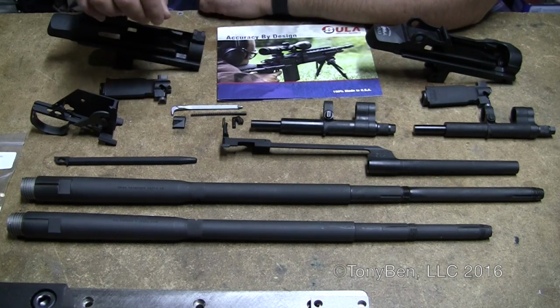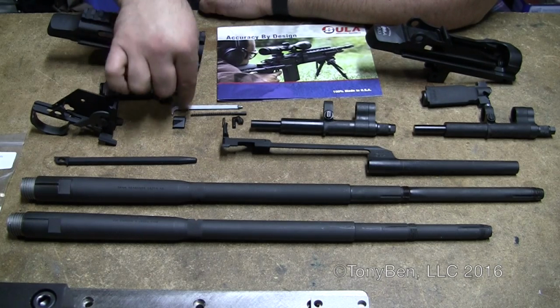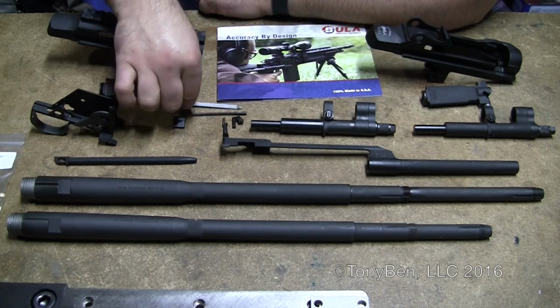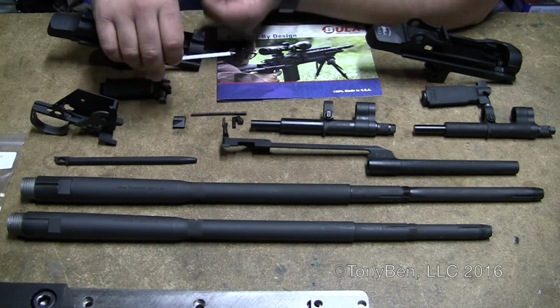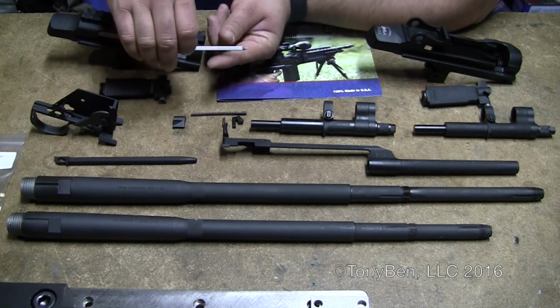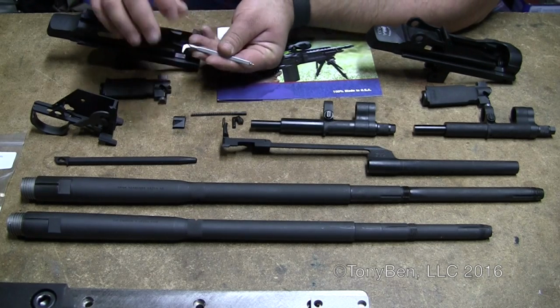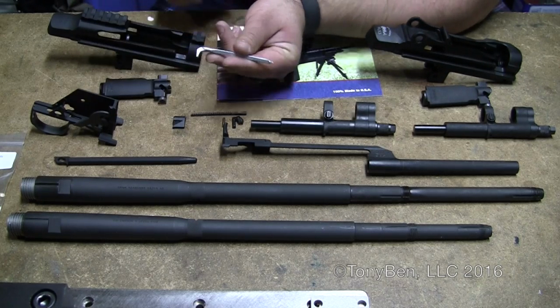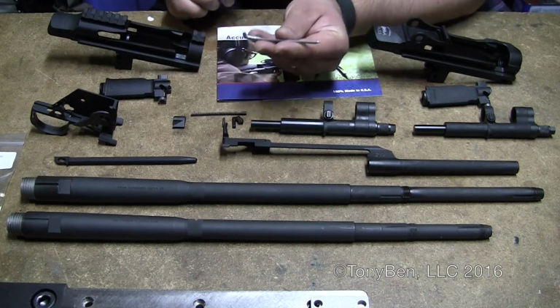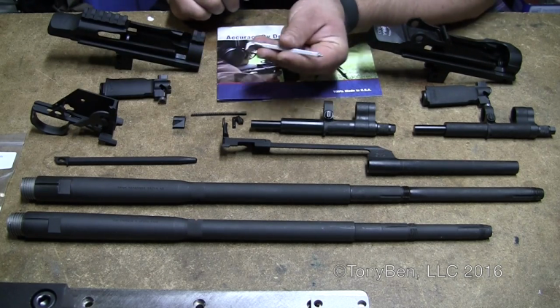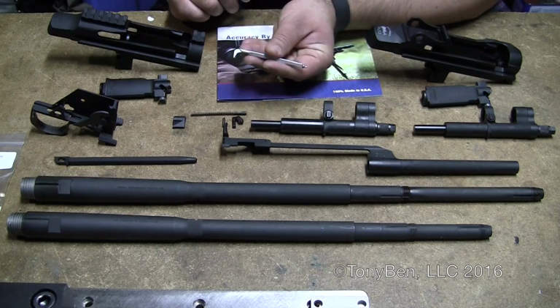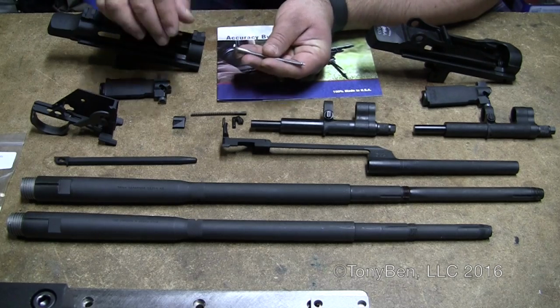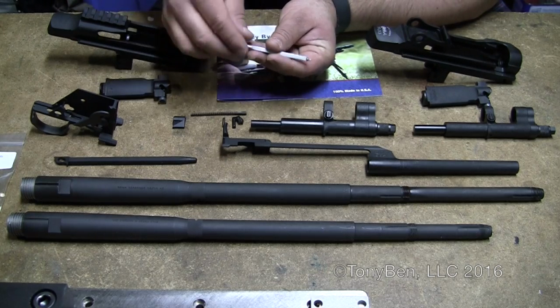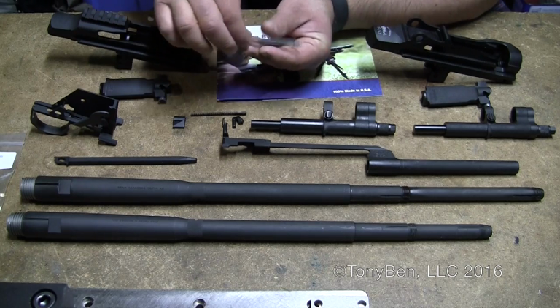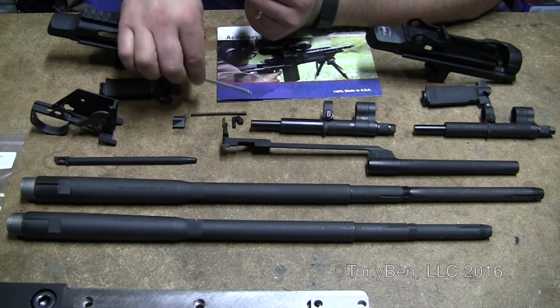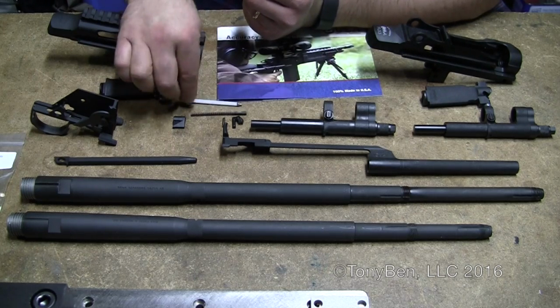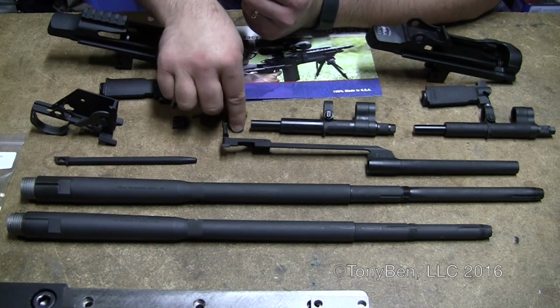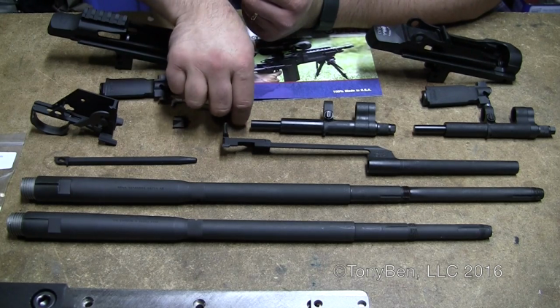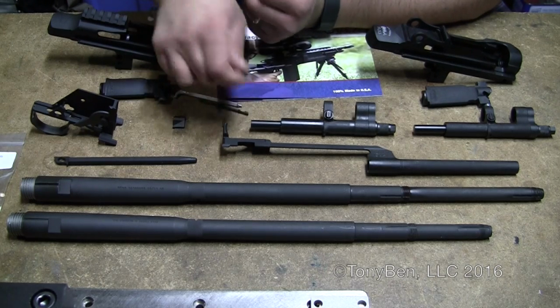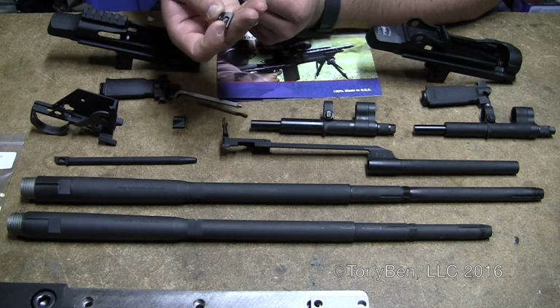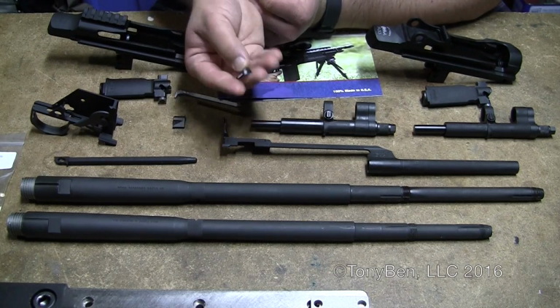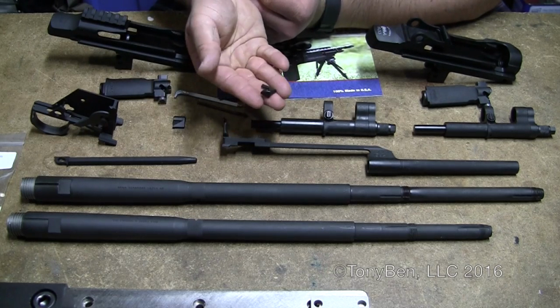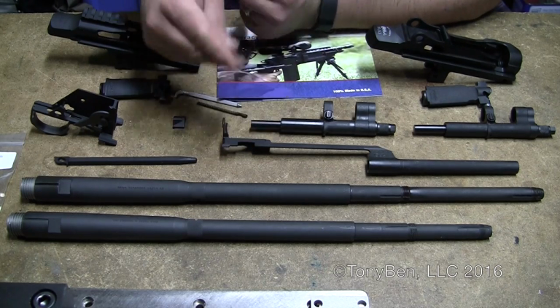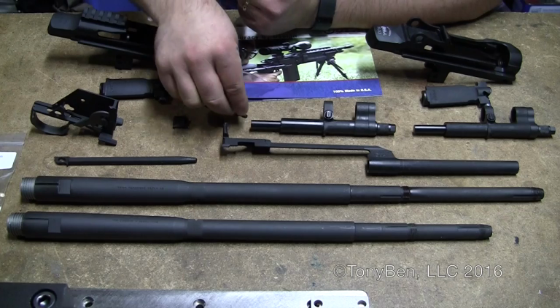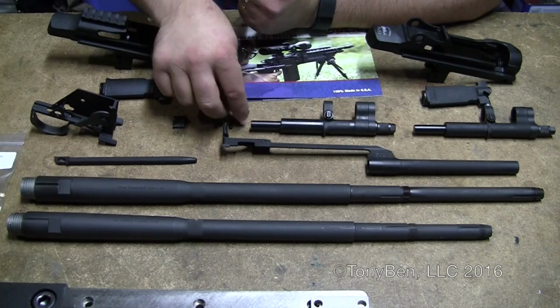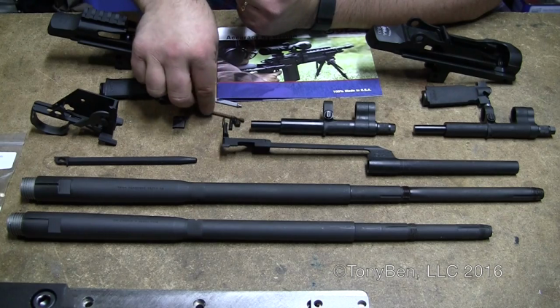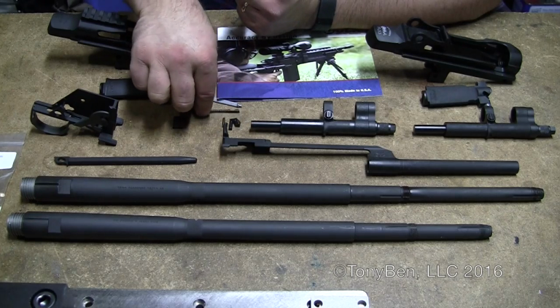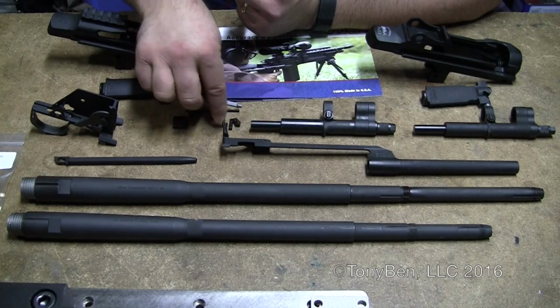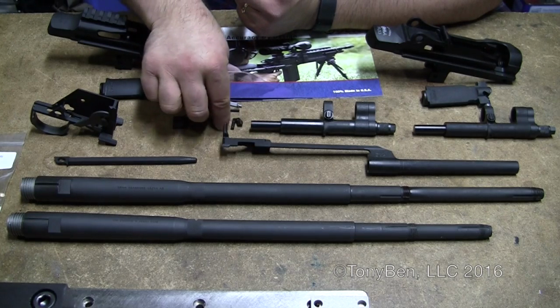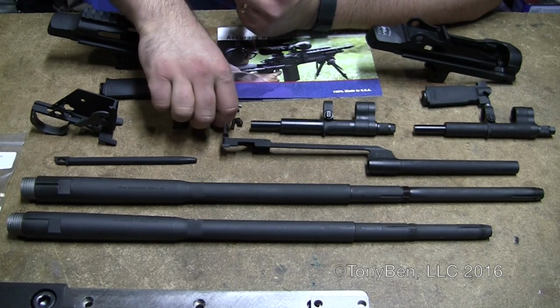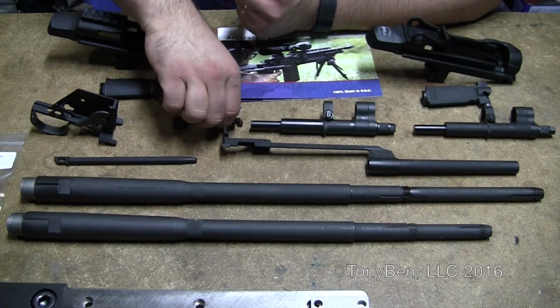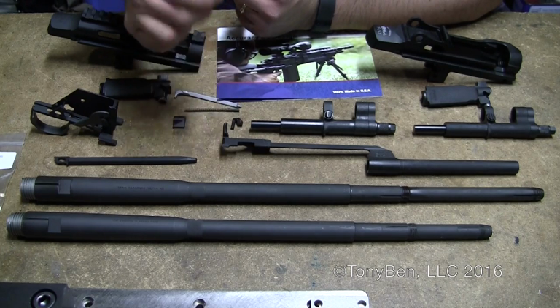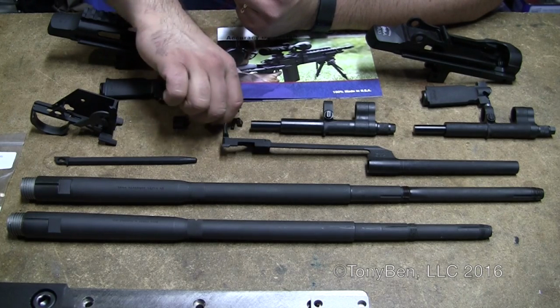They also make new bolt guts. I've got a firing pin, hammer-forged extractors, and your ejector and your extractor plunger.